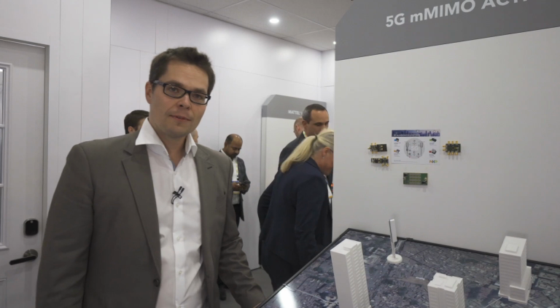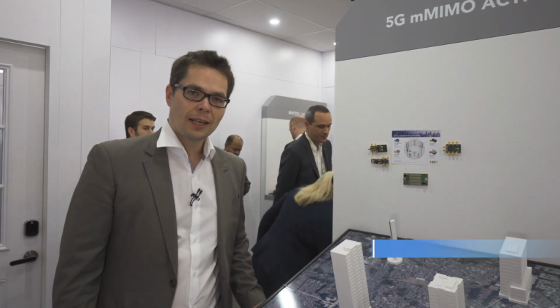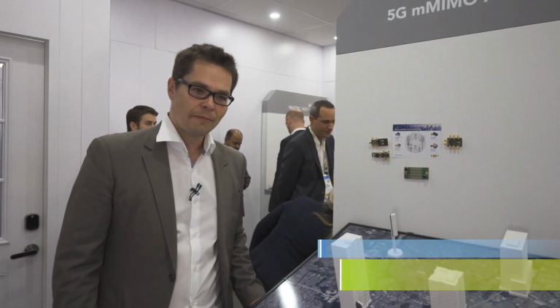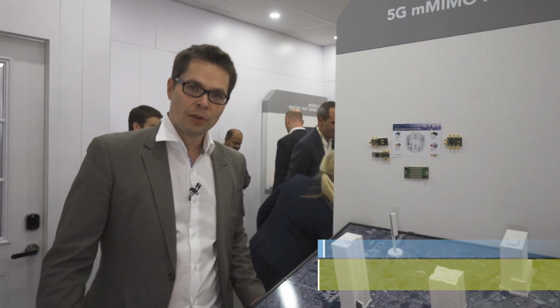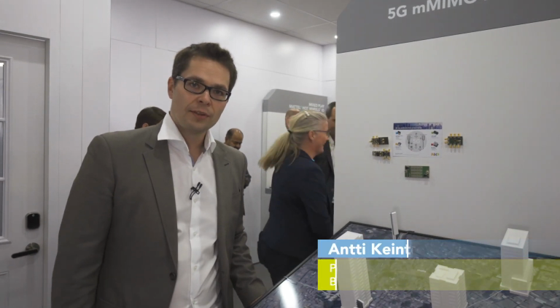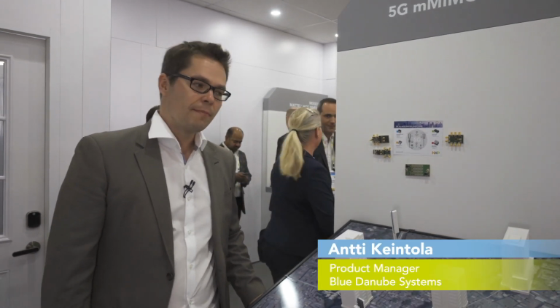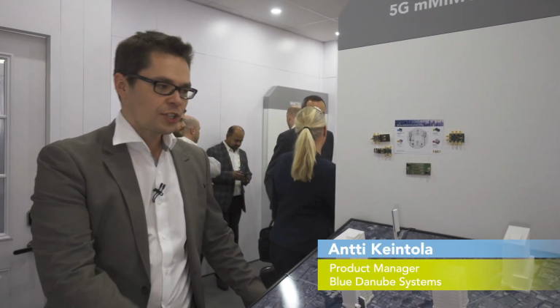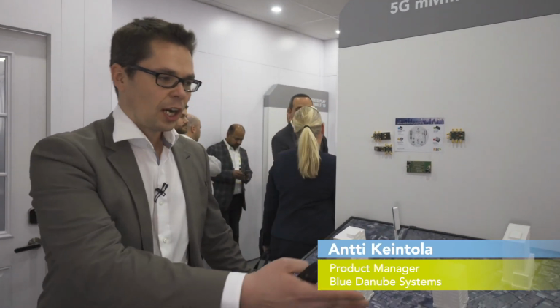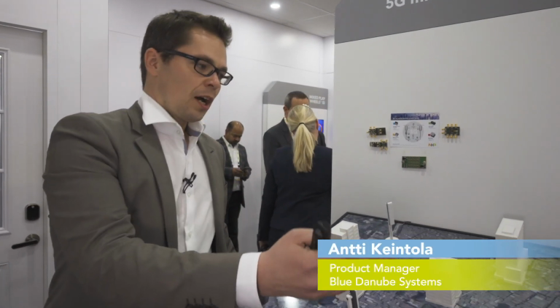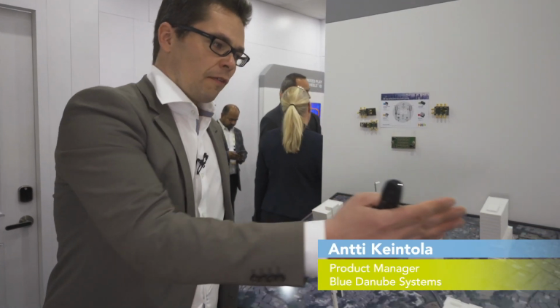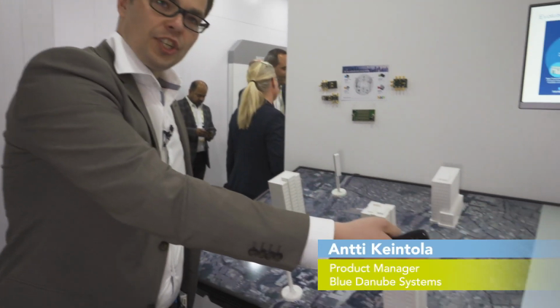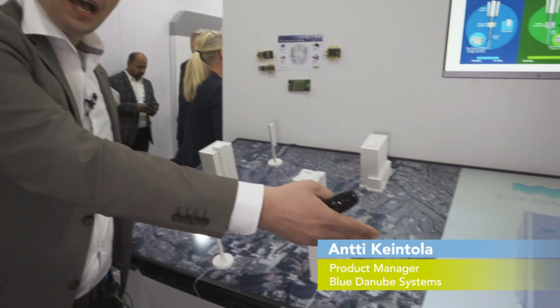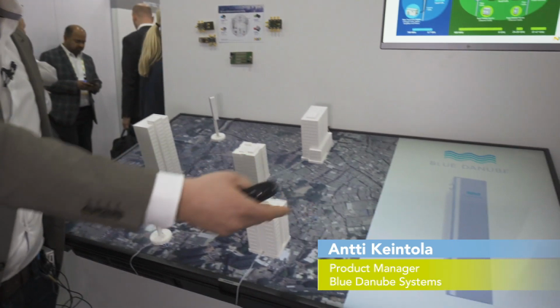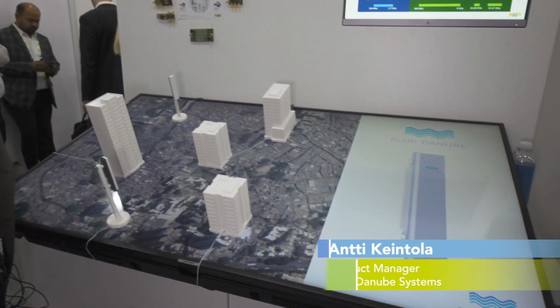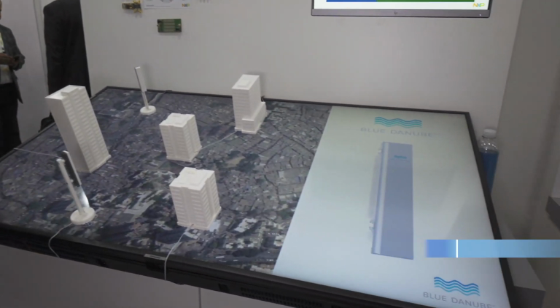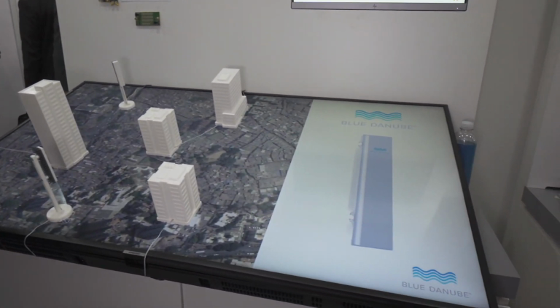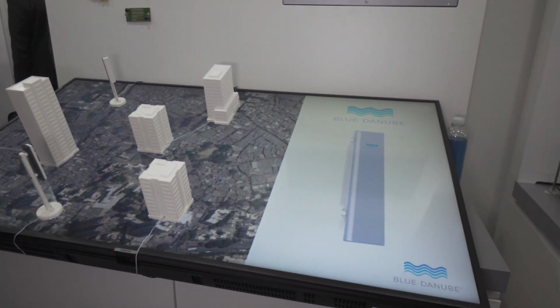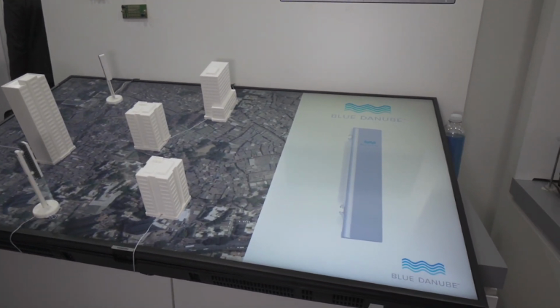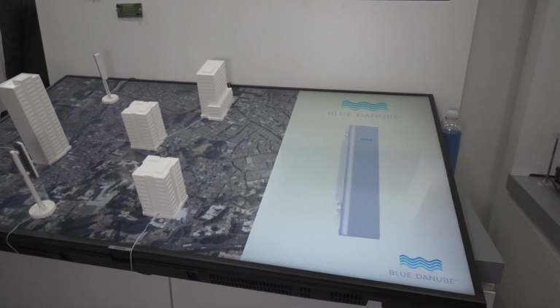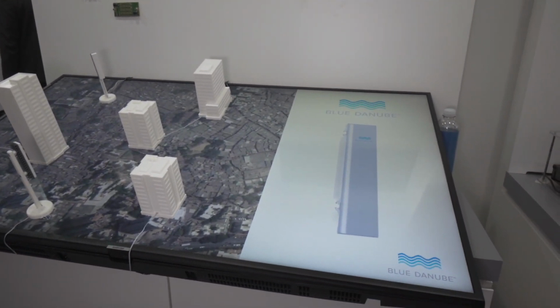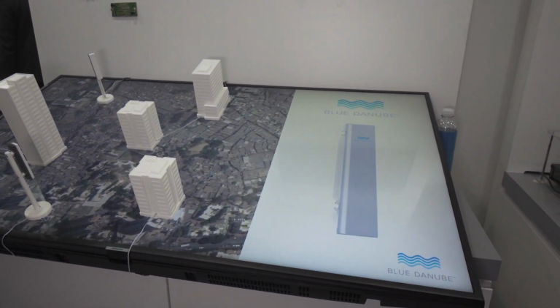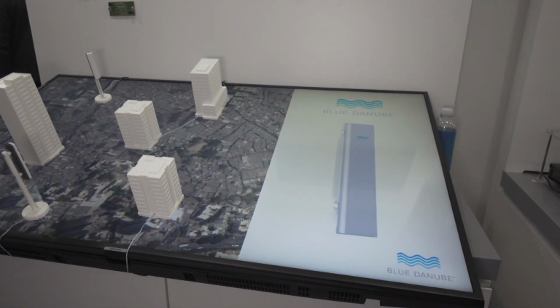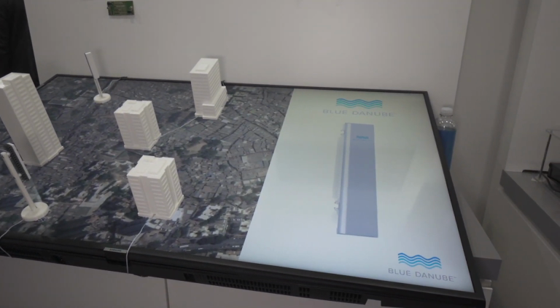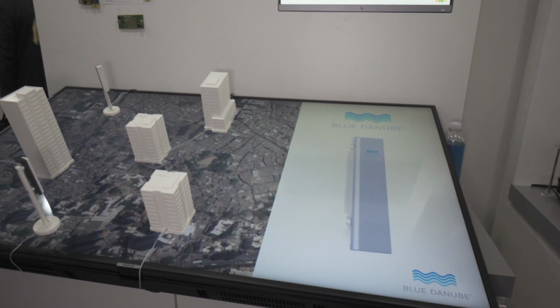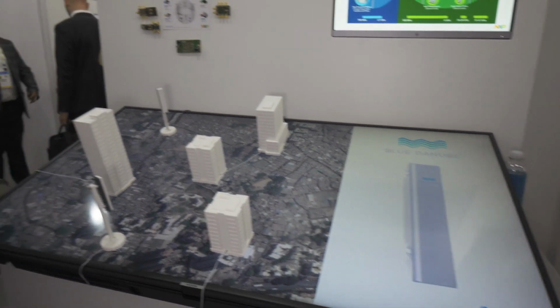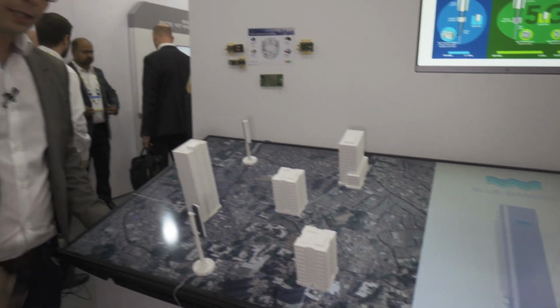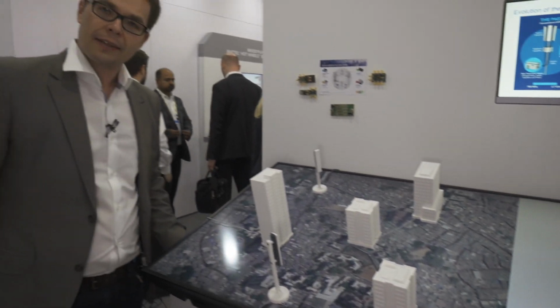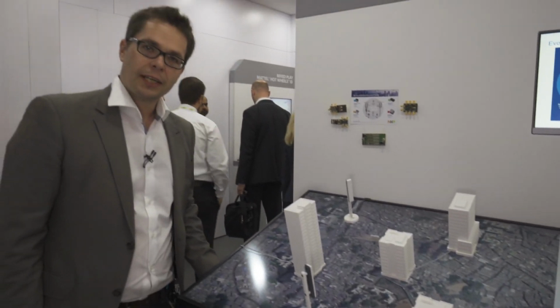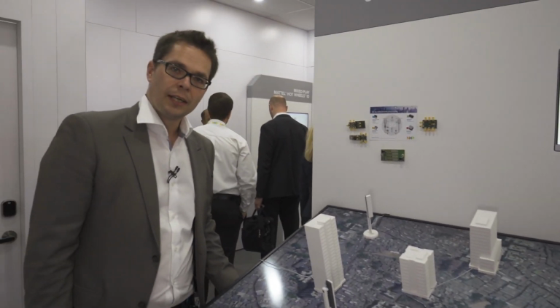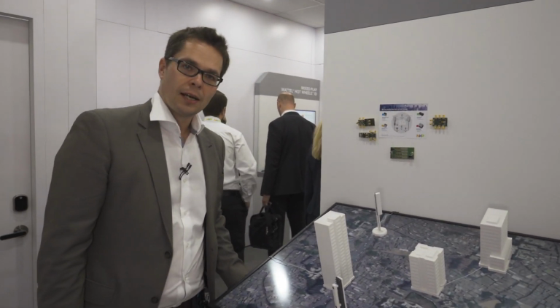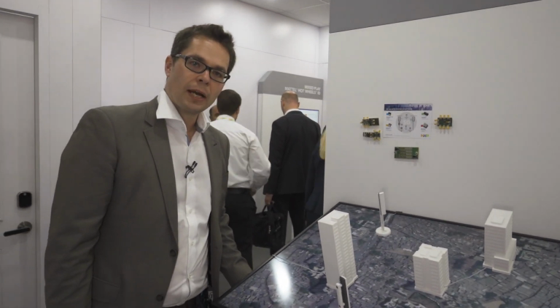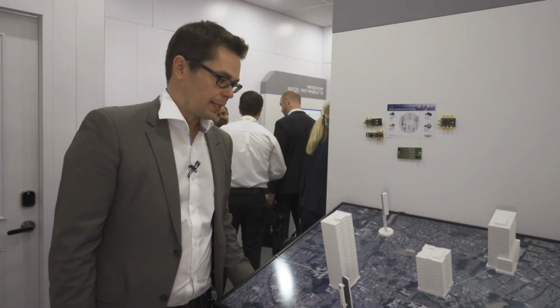My name is Santhi Gendlo, I'm from Blue Danube. We manufacture 5G active antenna systems and this is here to illustrate the performance of a deployment in the network in Mumbai, India.